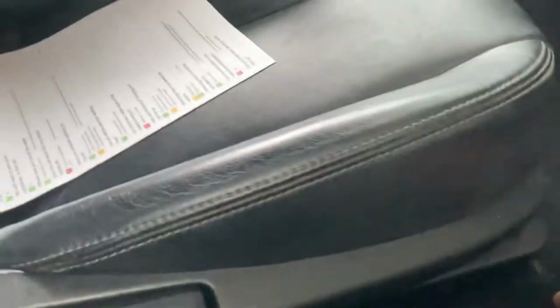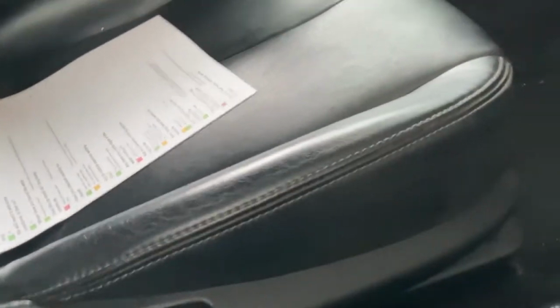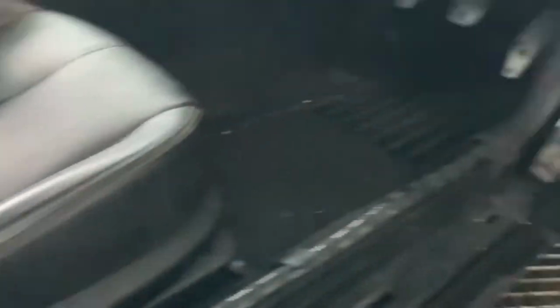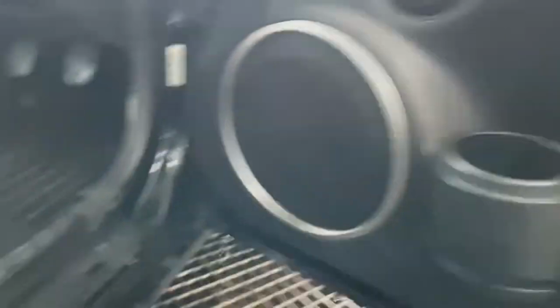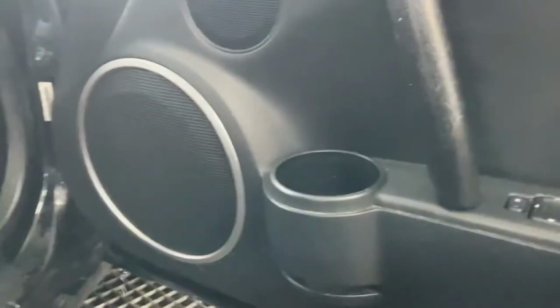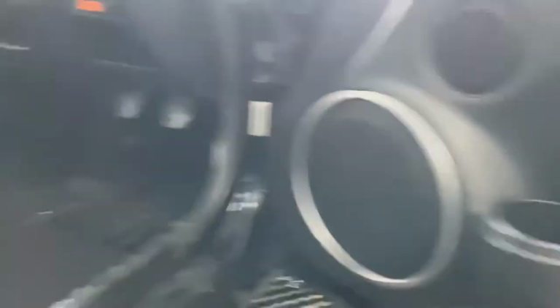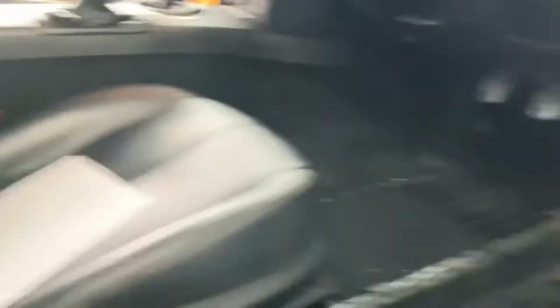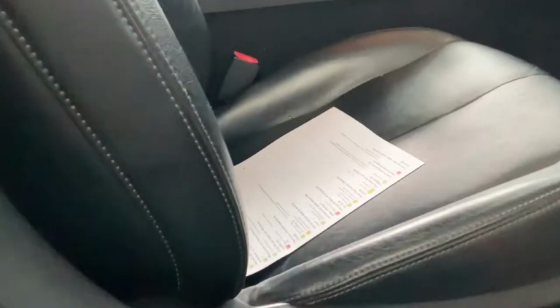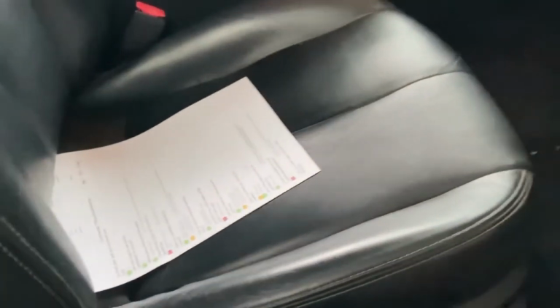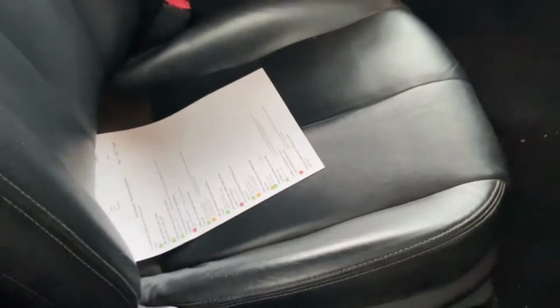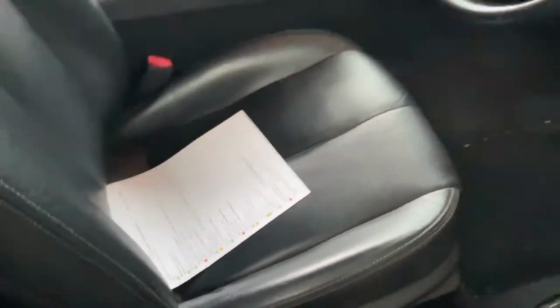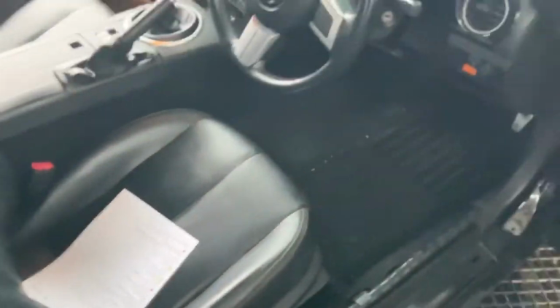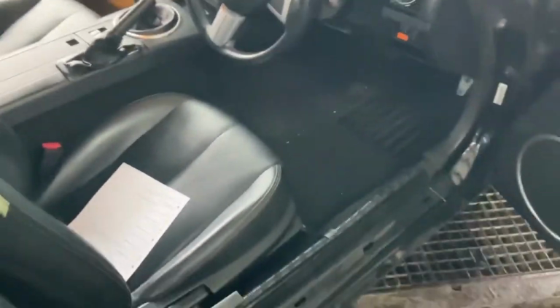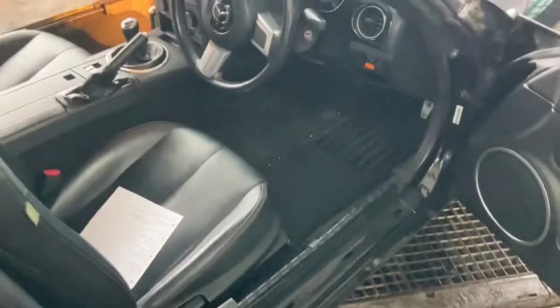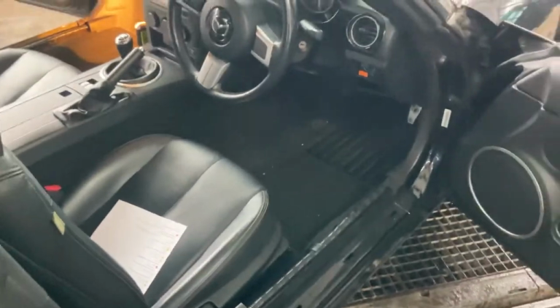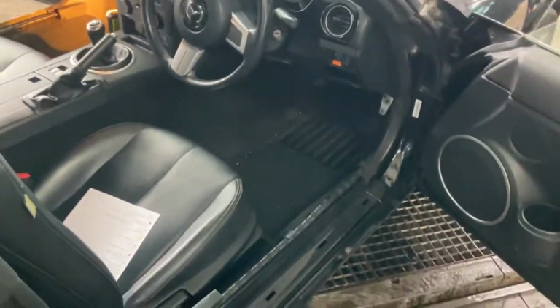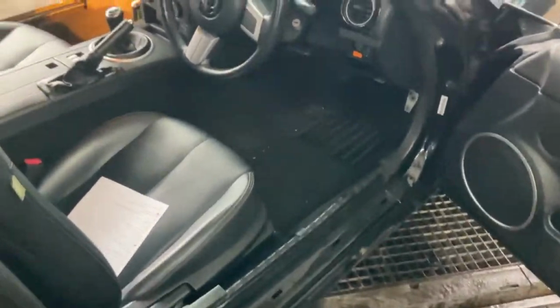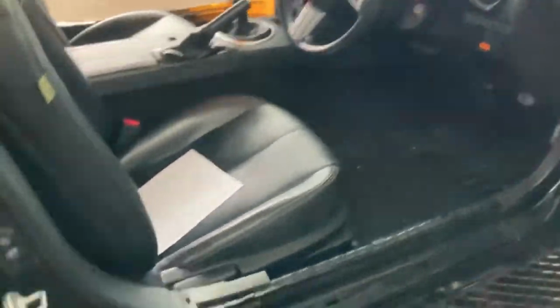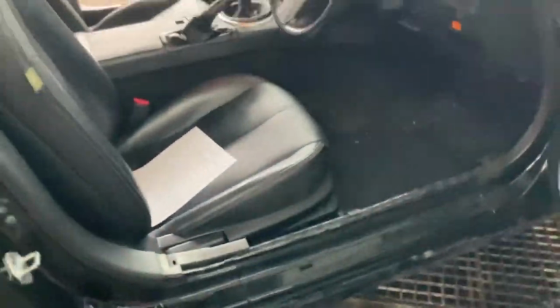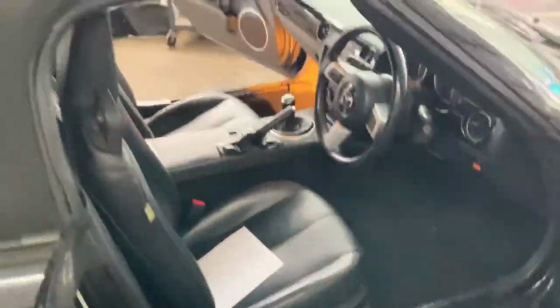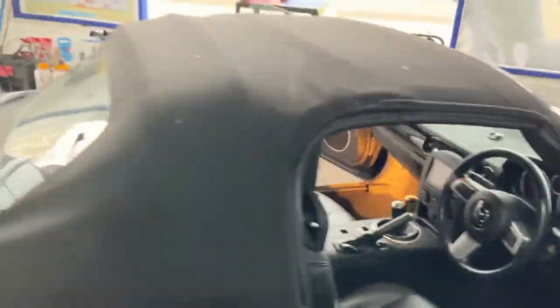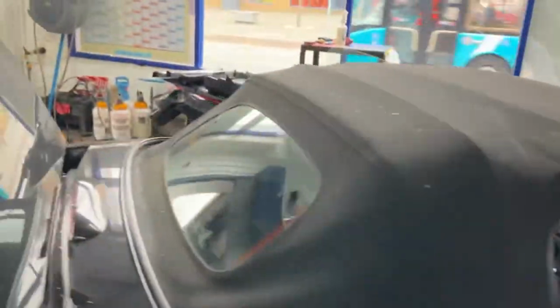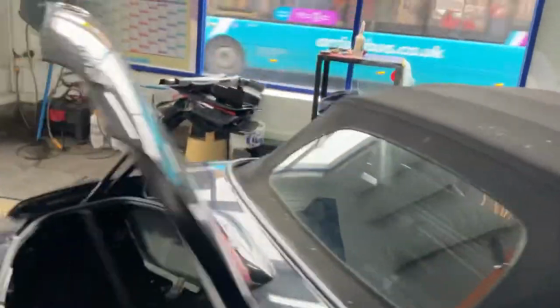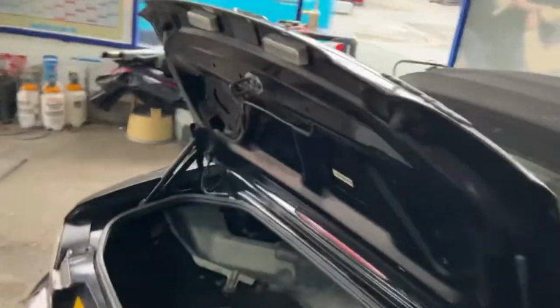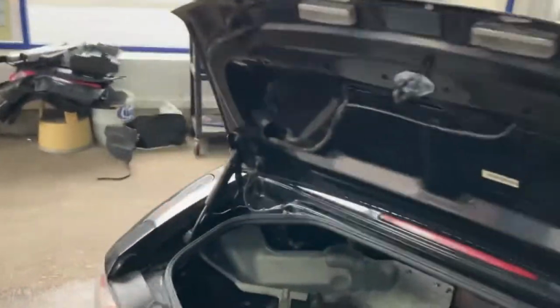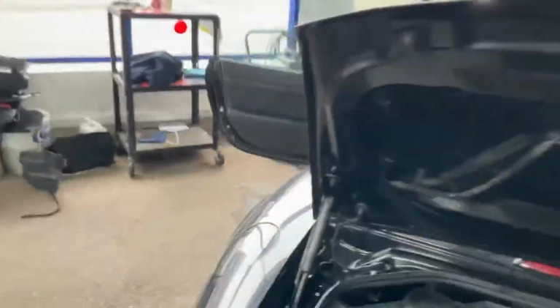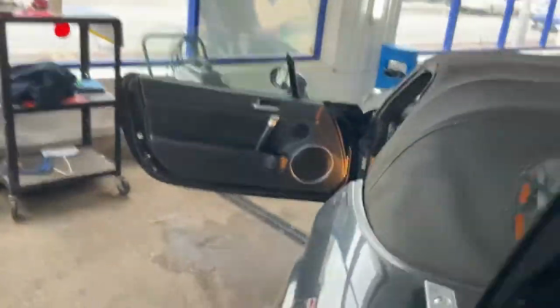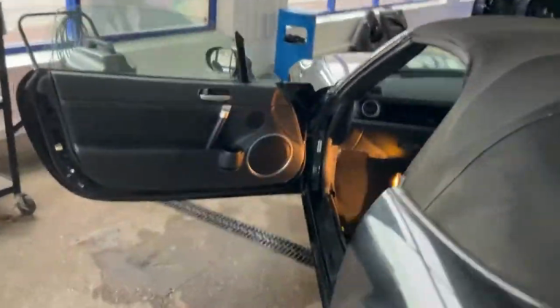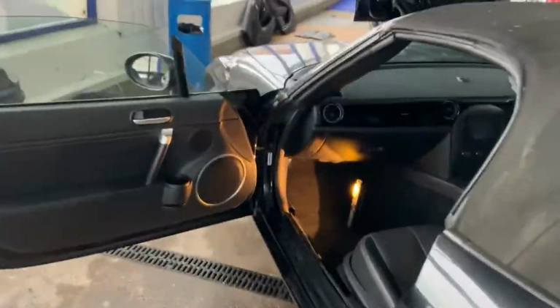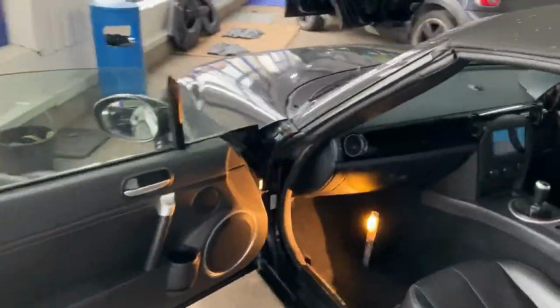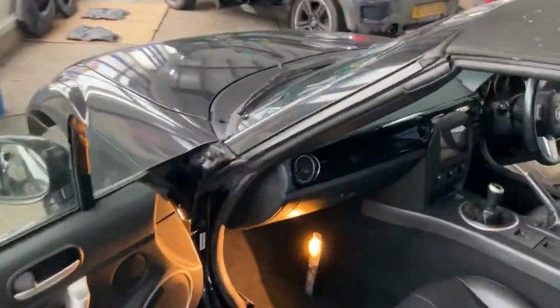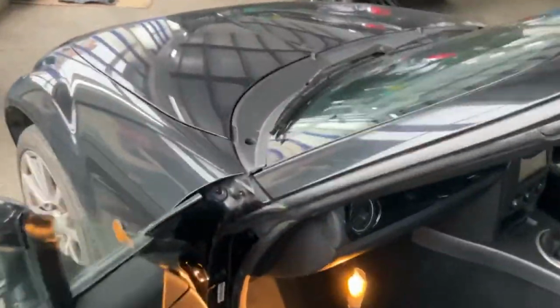I believe we've probably caught this one quite quick because there doesn't seem to be any moisture on the driver's side. So coming across to the near side front — a very common issue on the MX-5s.